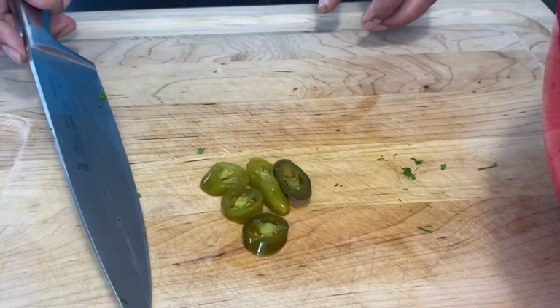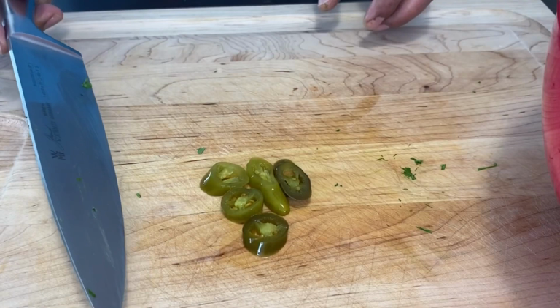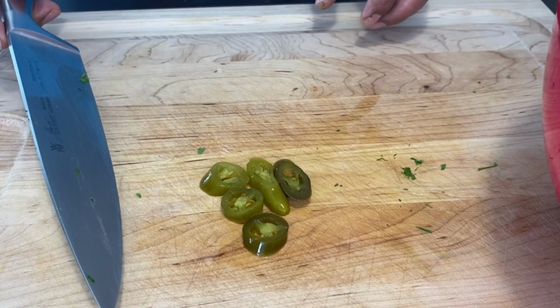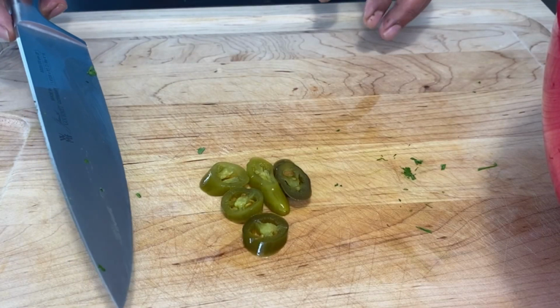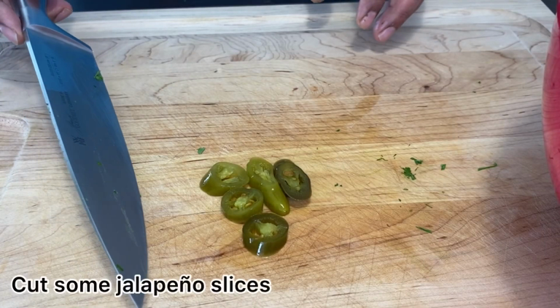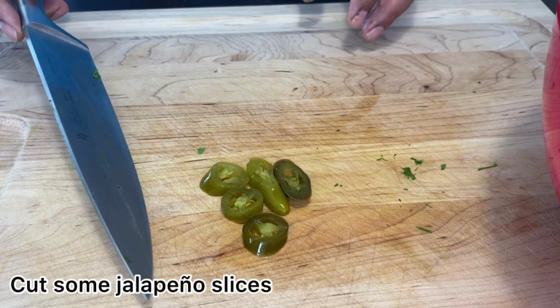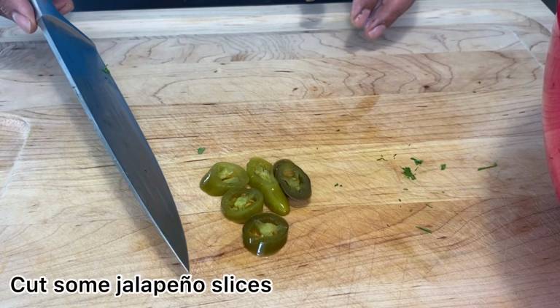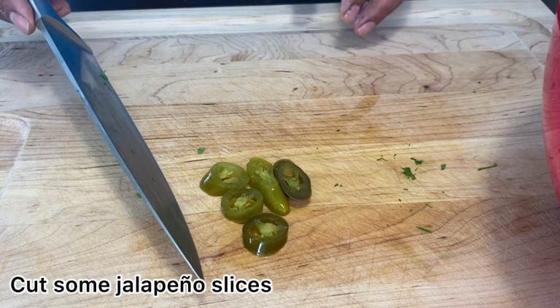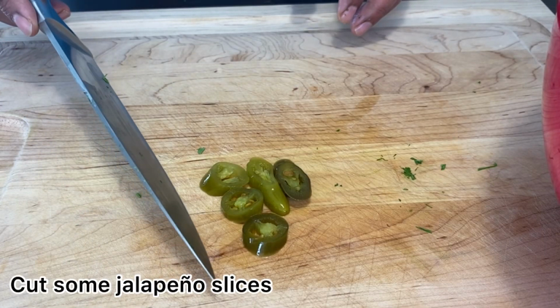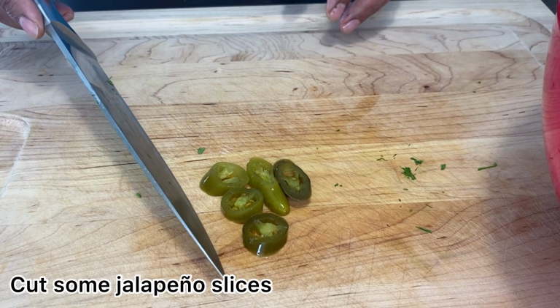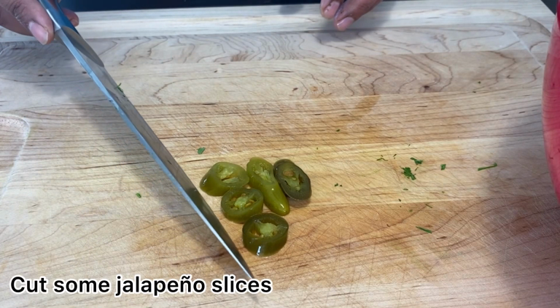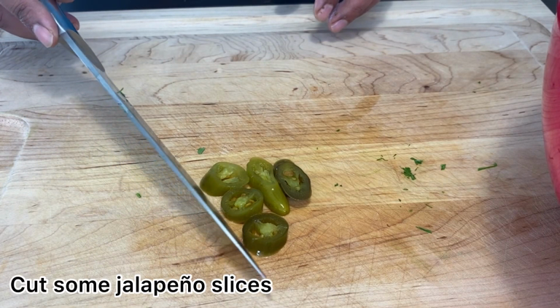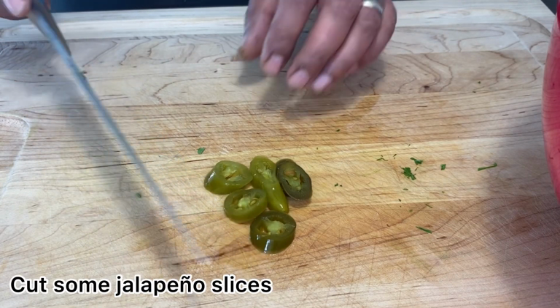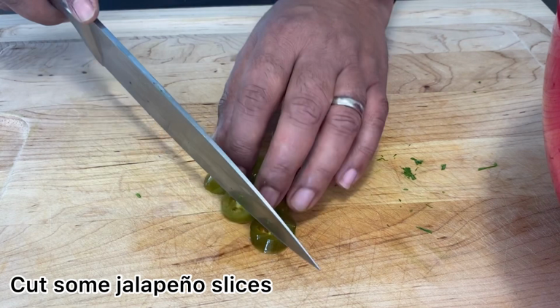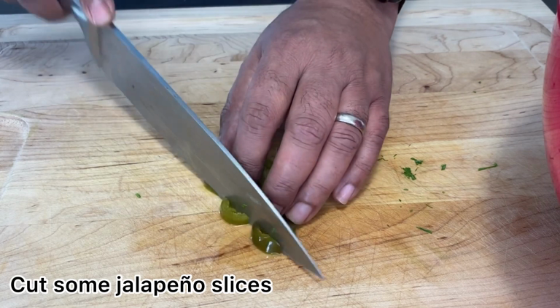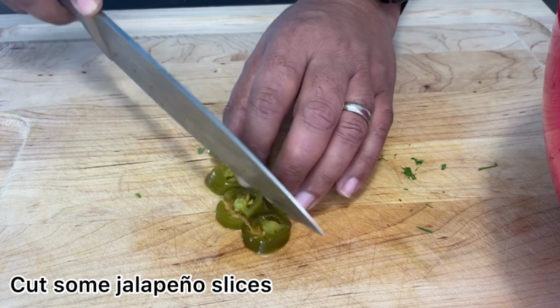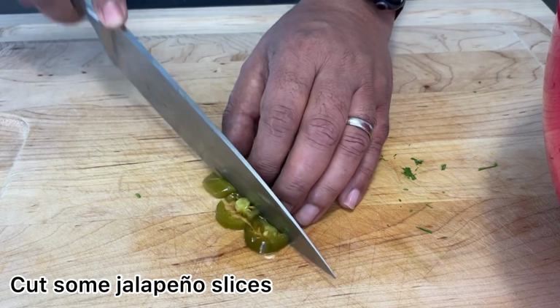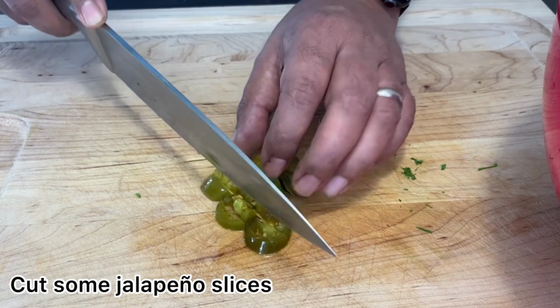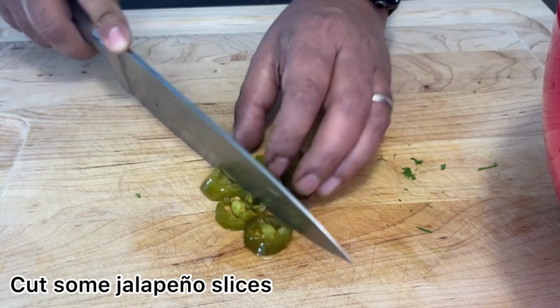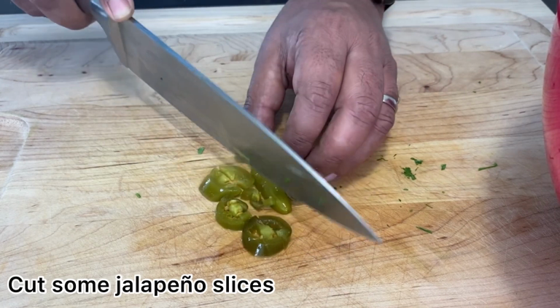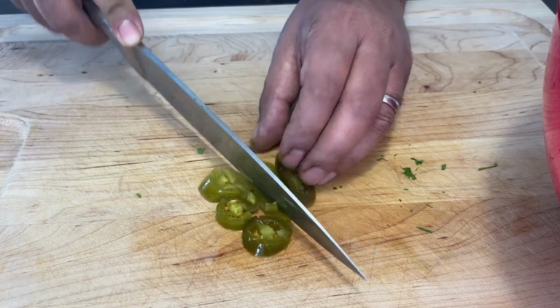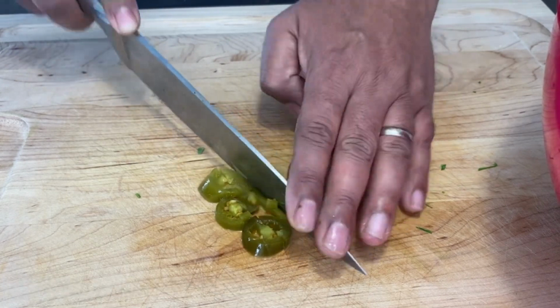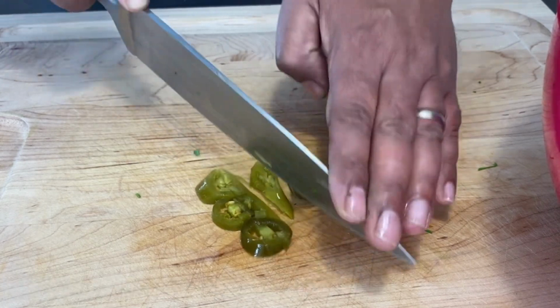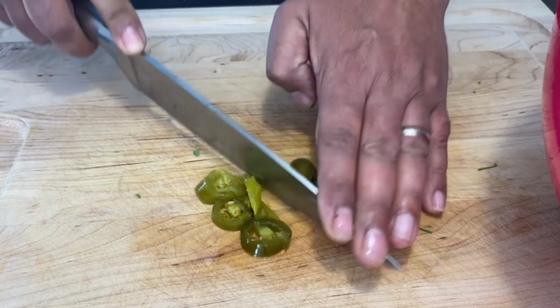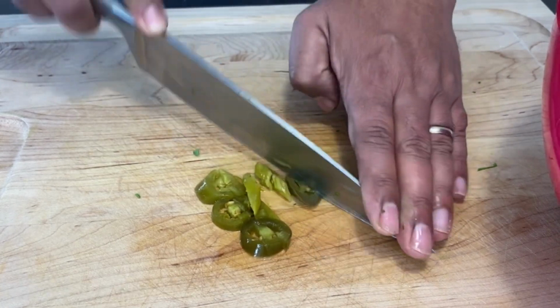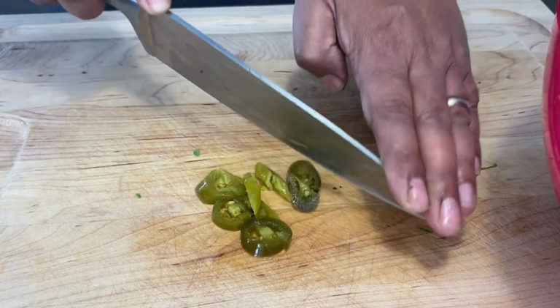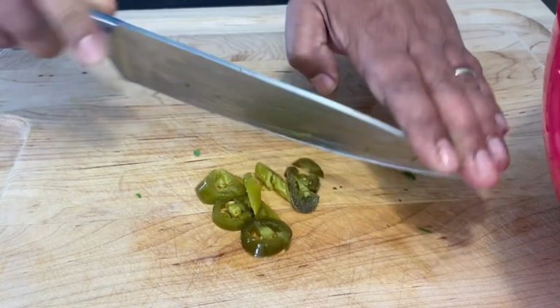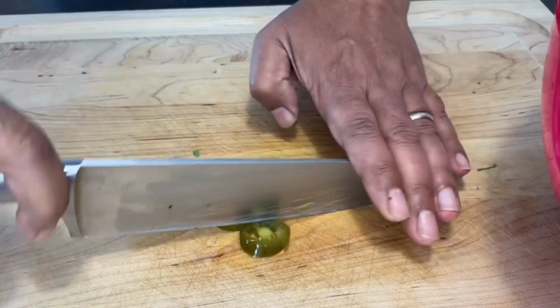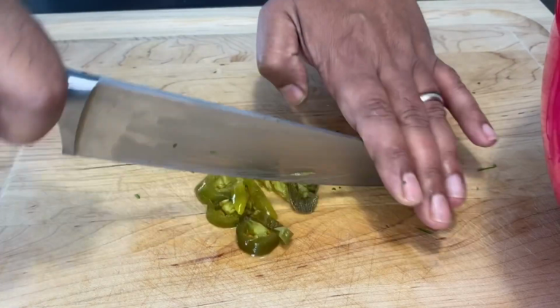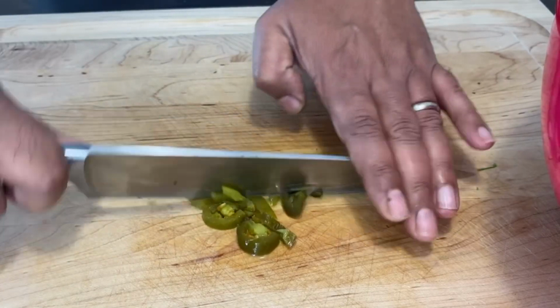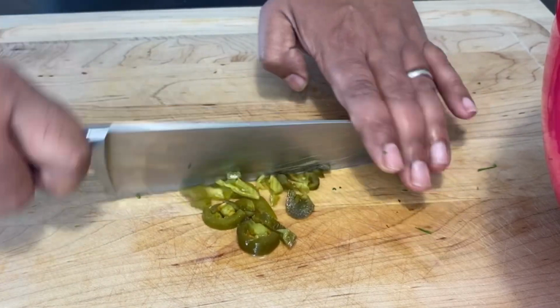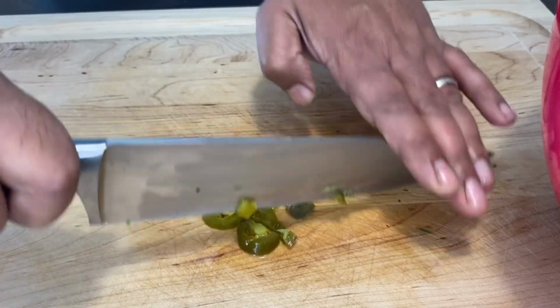To give the salad some extra twist, I have some pickled jalapeño slices here. I'm going to cut them briefly into smaller chunks and add them to our salad.